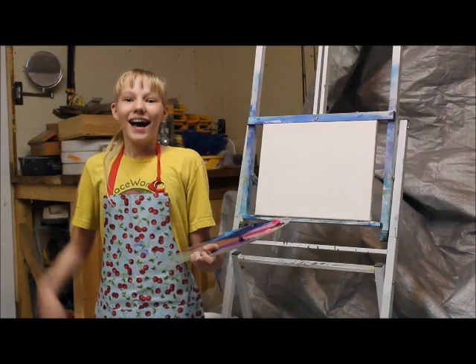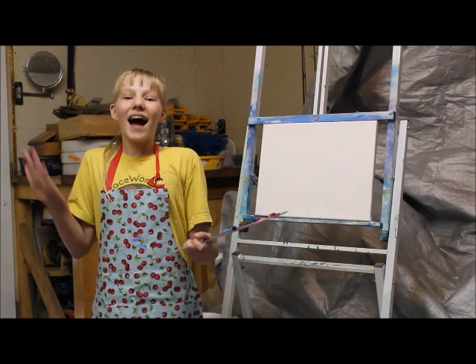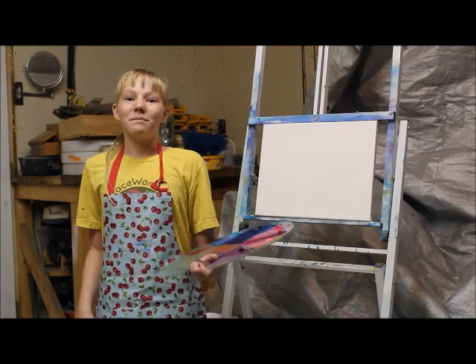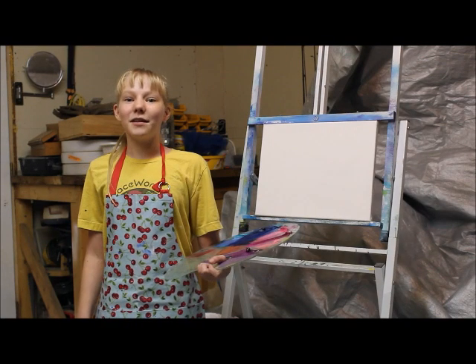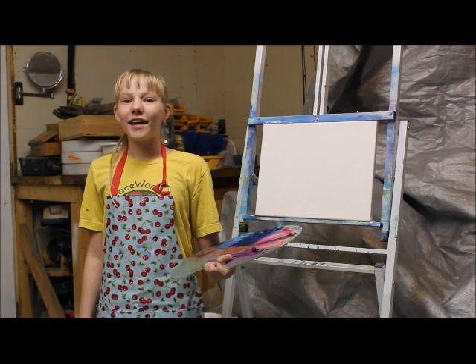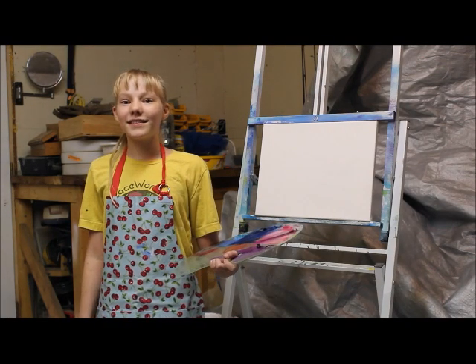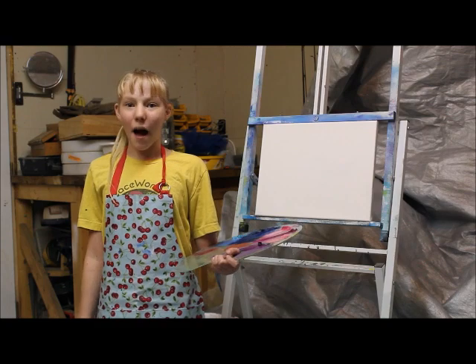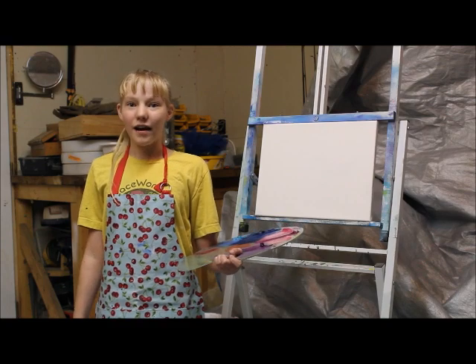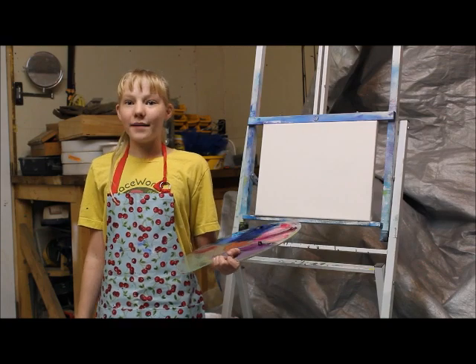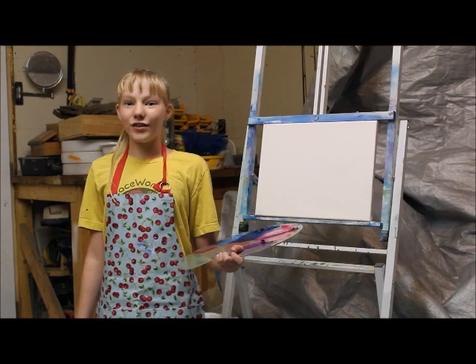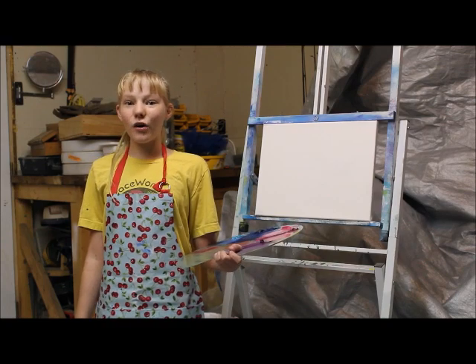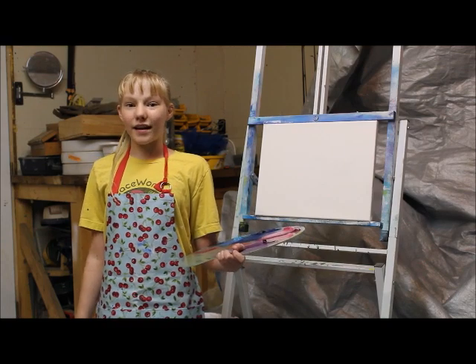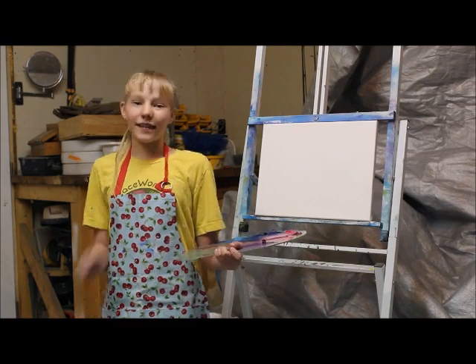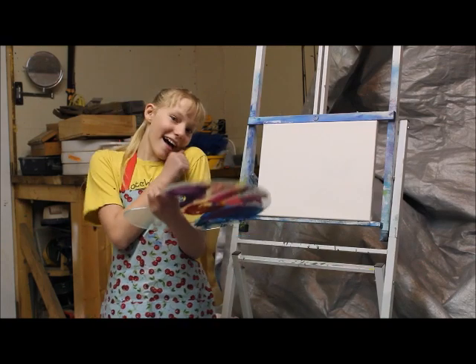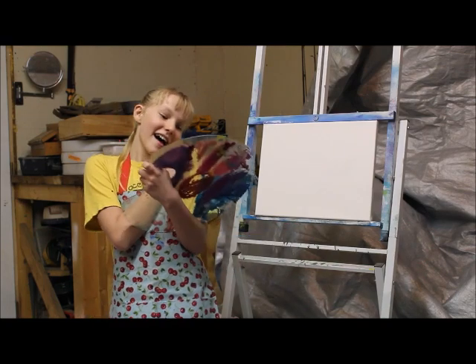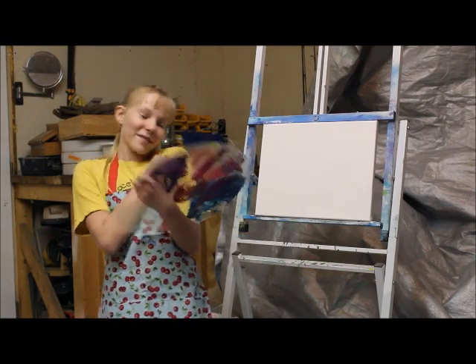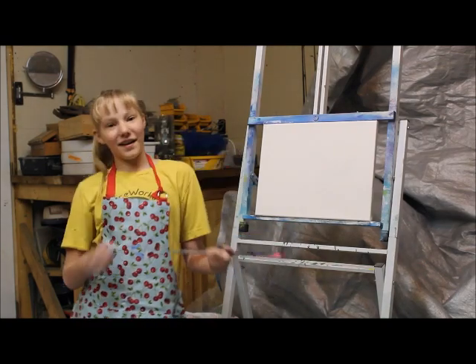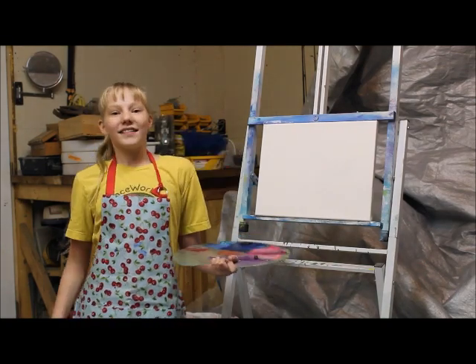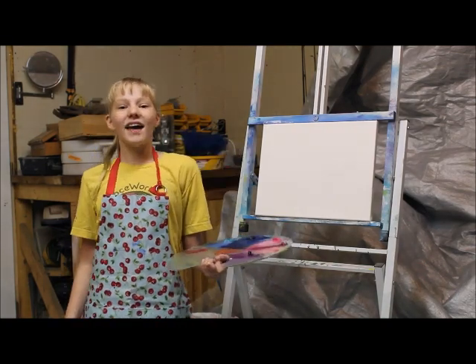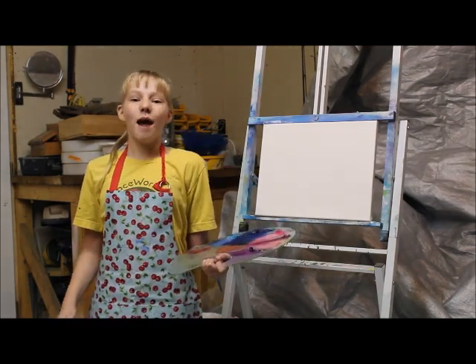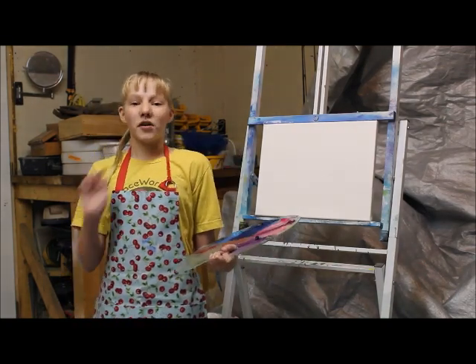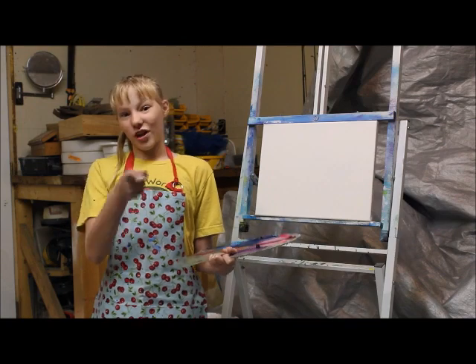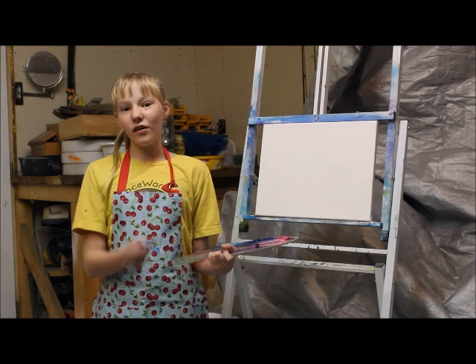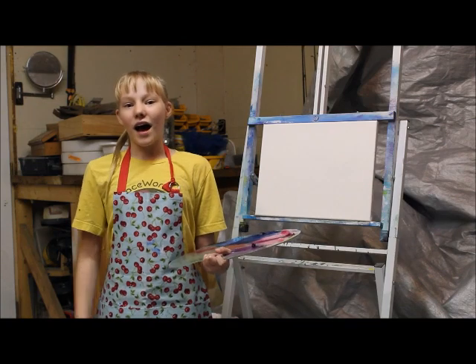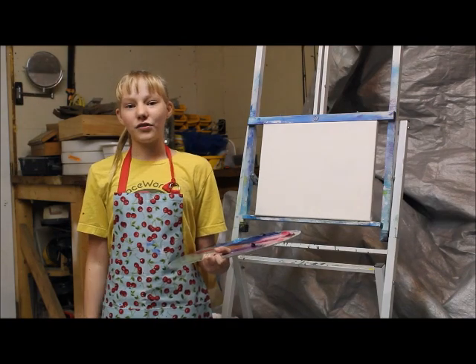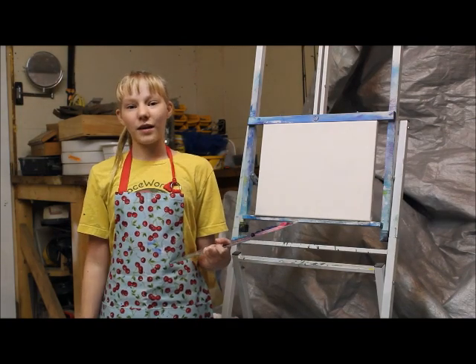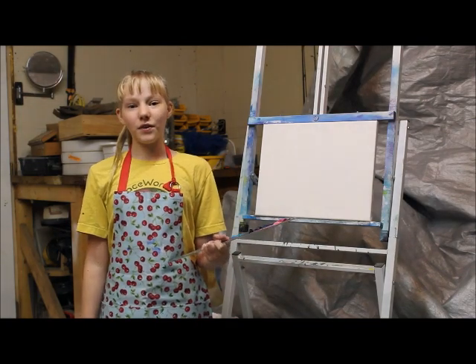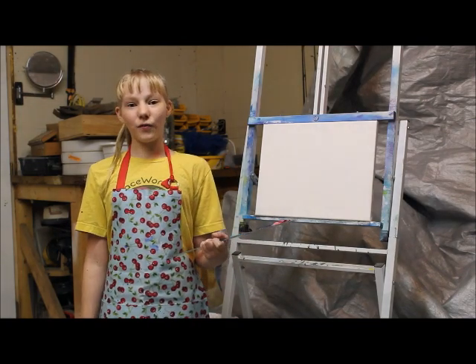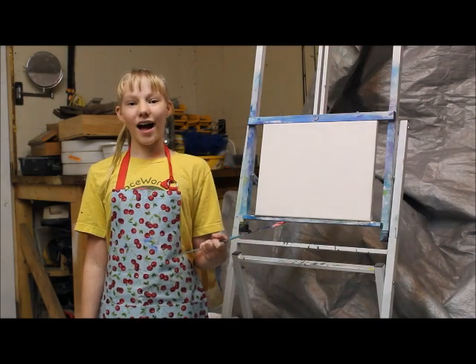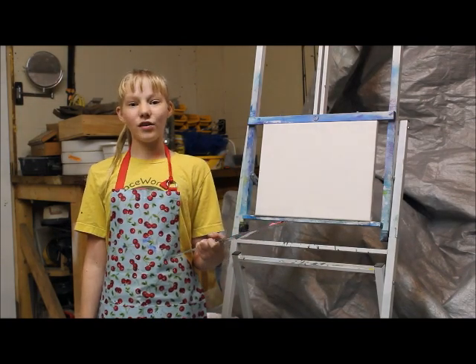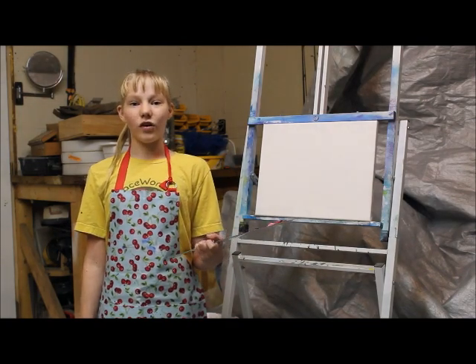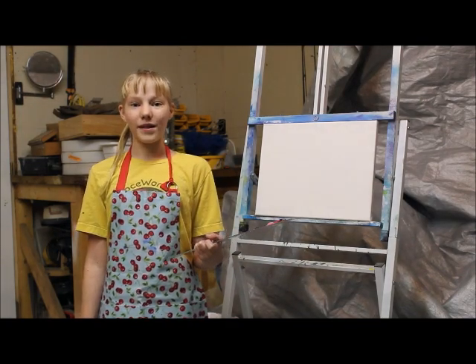Hi! My name is Hailey Stelmeyer. I'm 10 years old and I love to paint. Today I'm going to show you how to make a beautiful sky in oil paint.